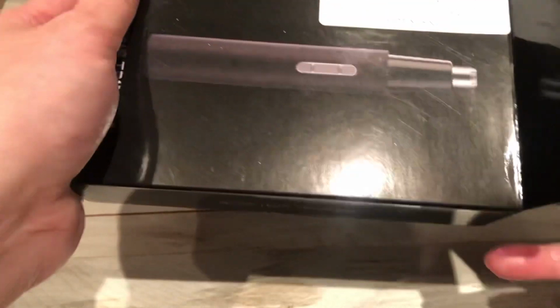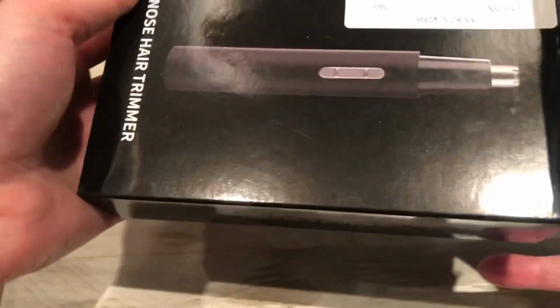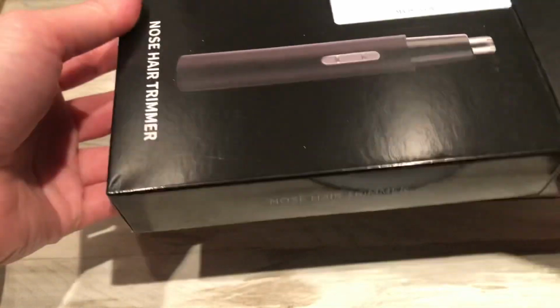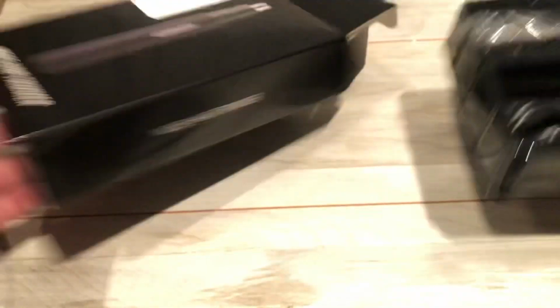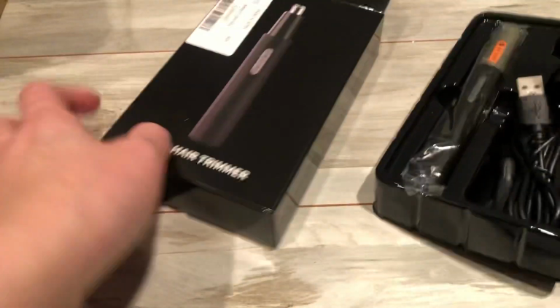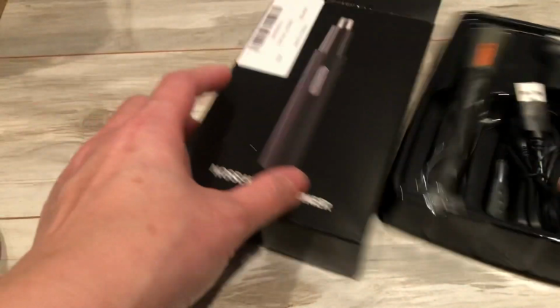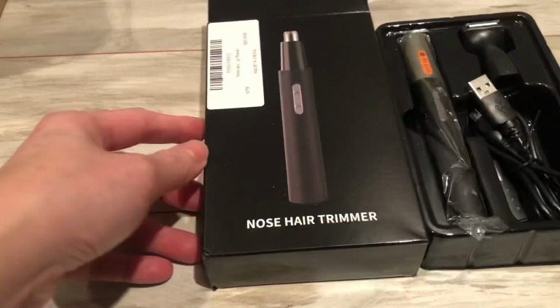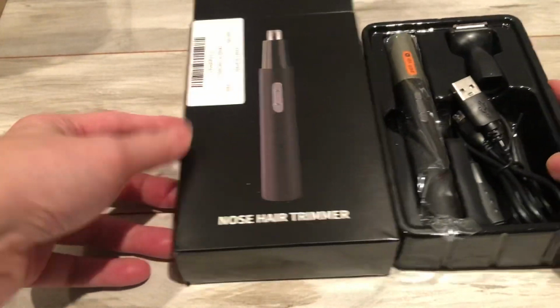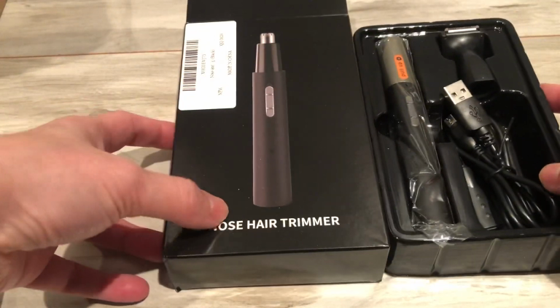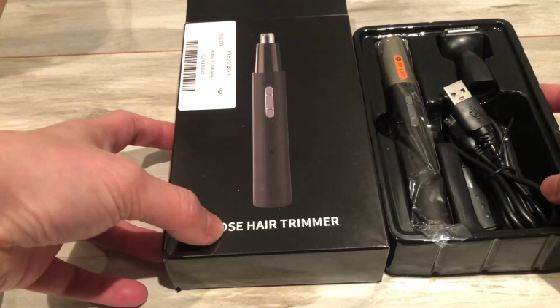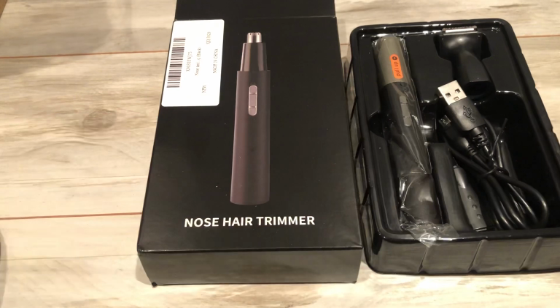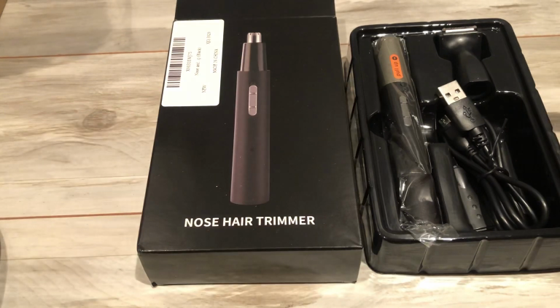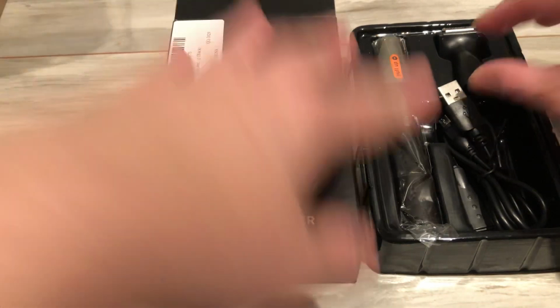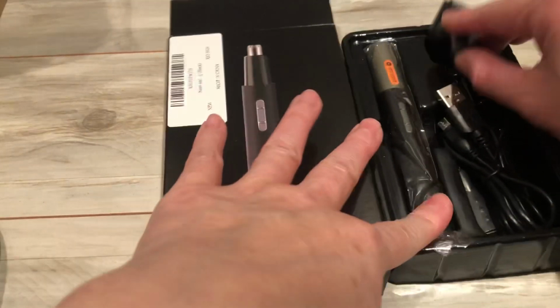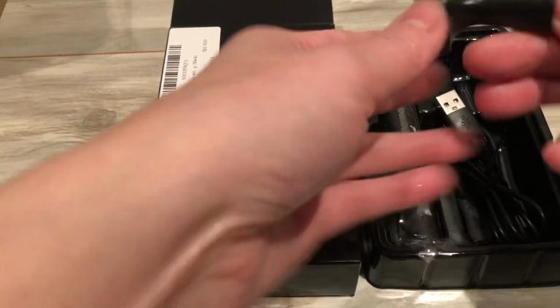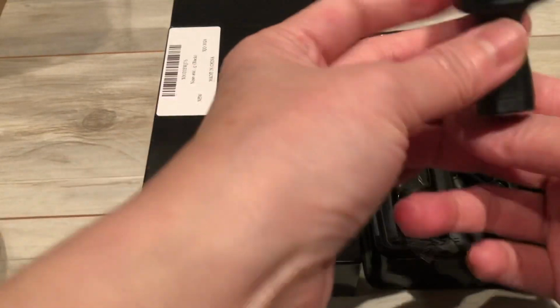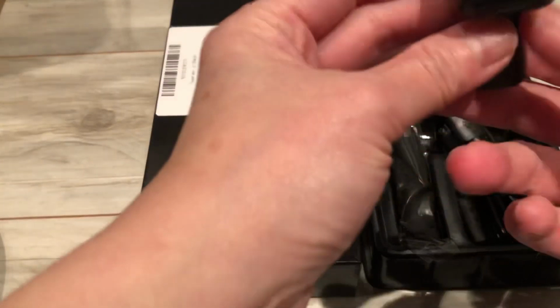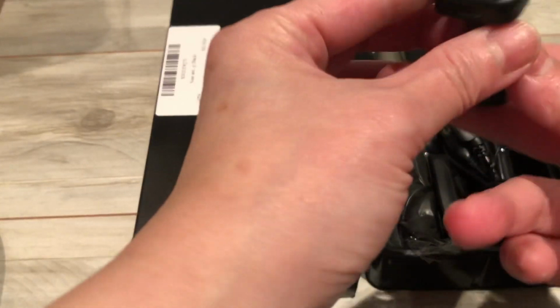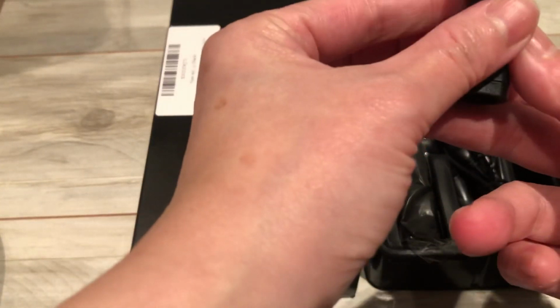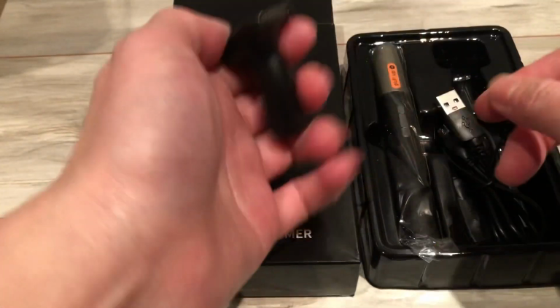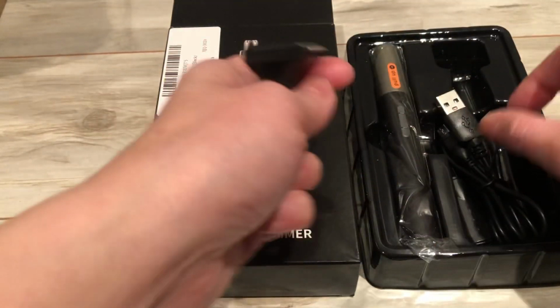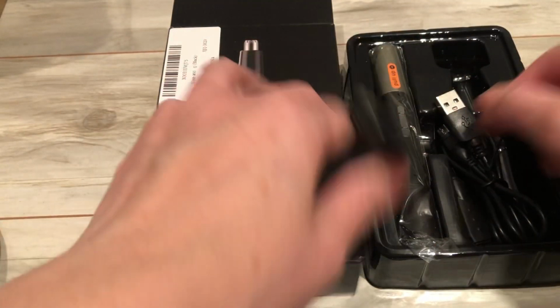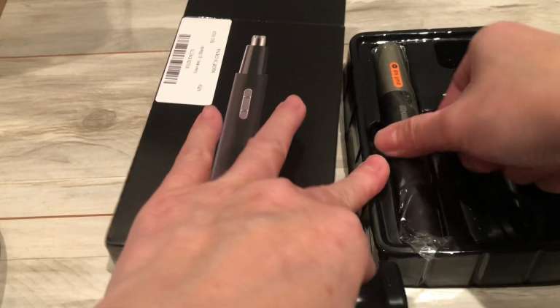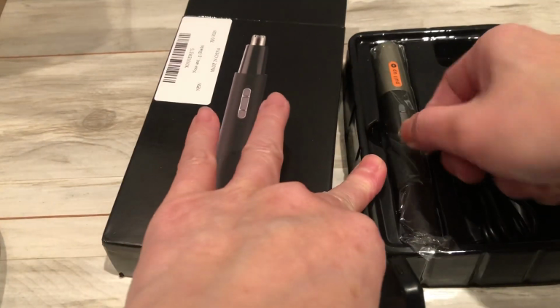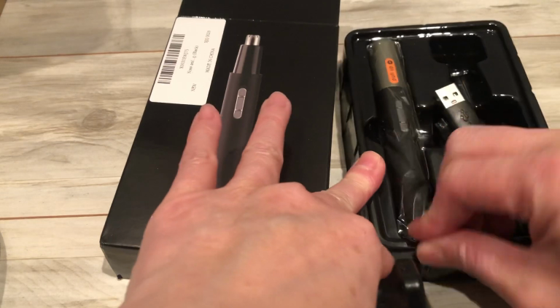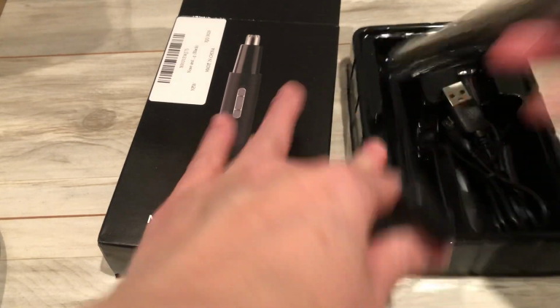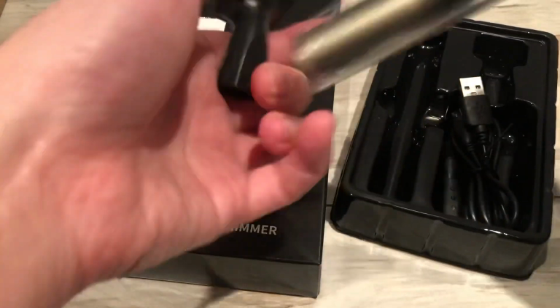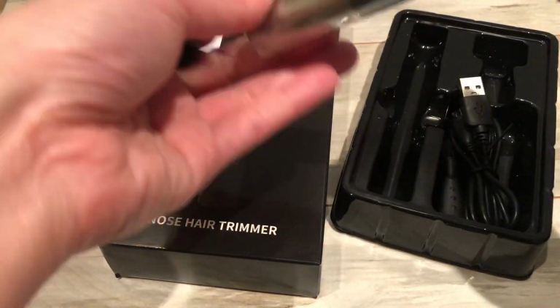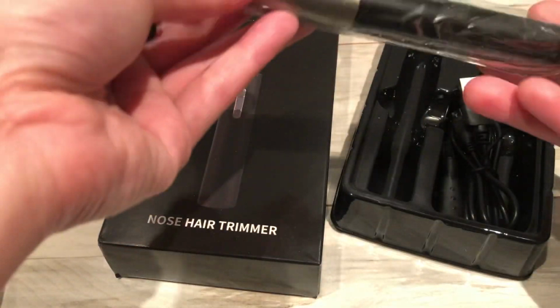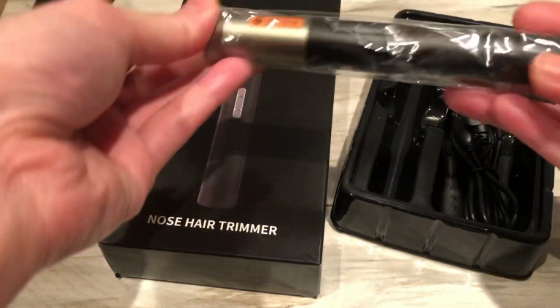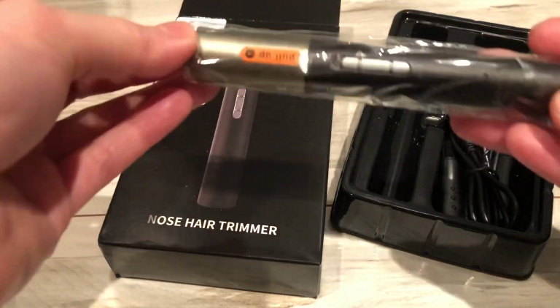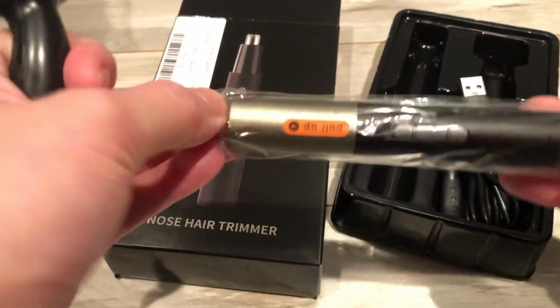This is a trimmer. It's a dual. So I want to show you the nose hair trimmer. It has this little portion piece that you can take for the nose one. It comes with a little brush.